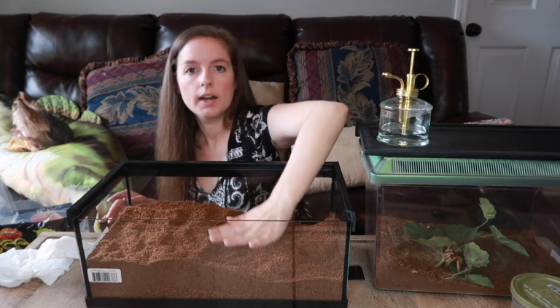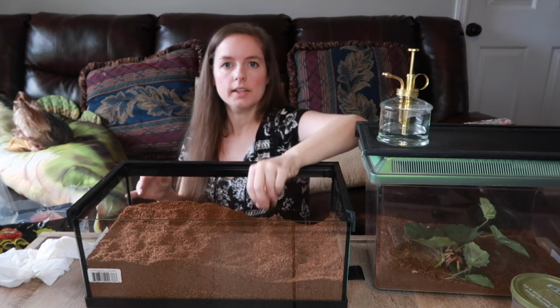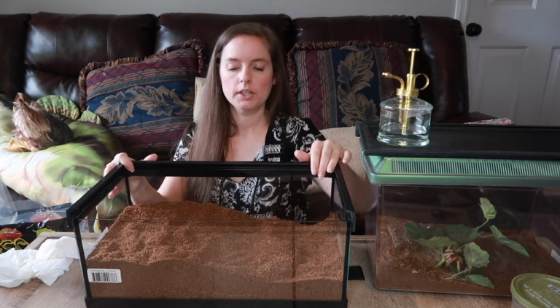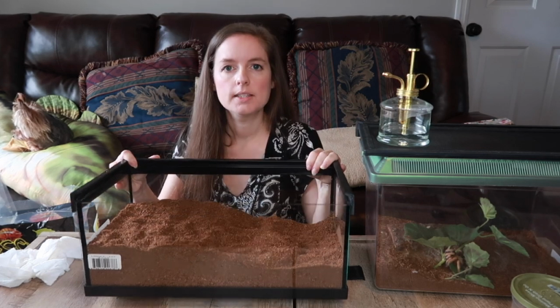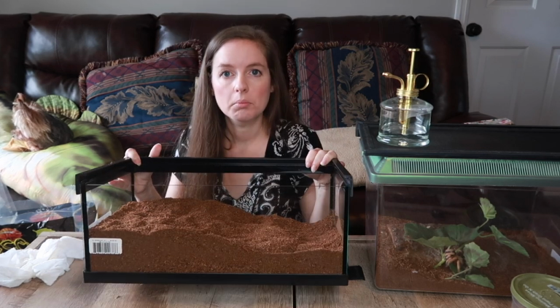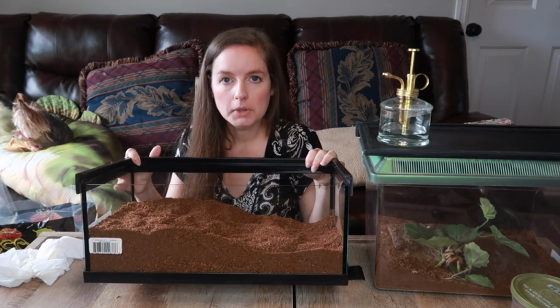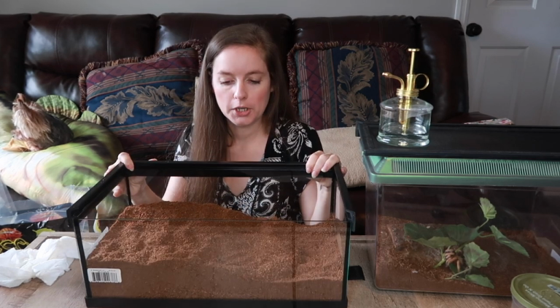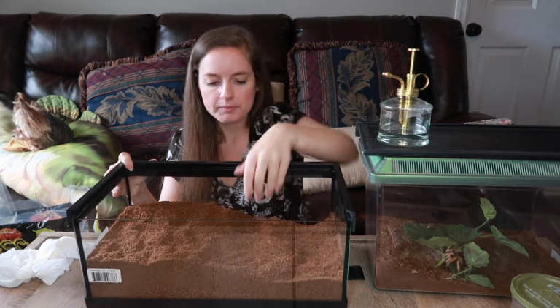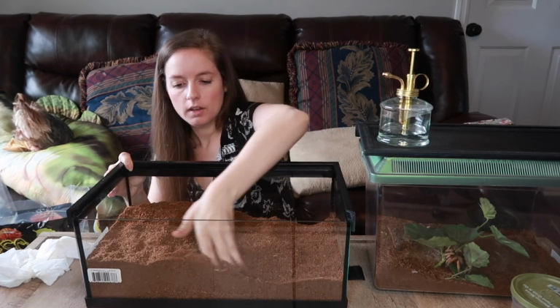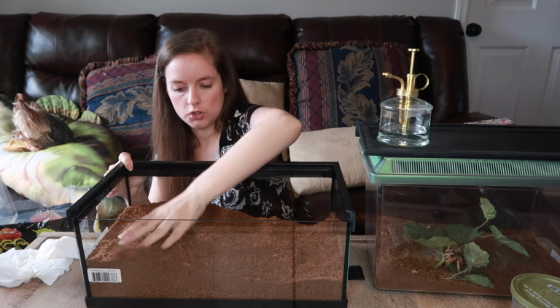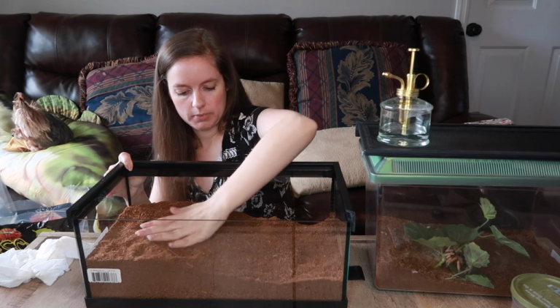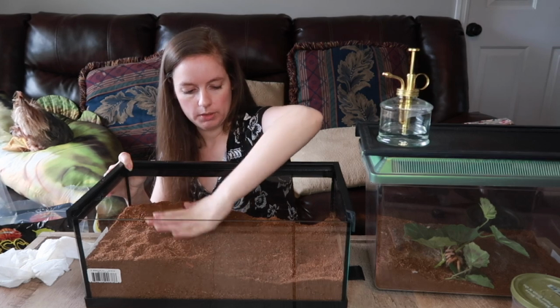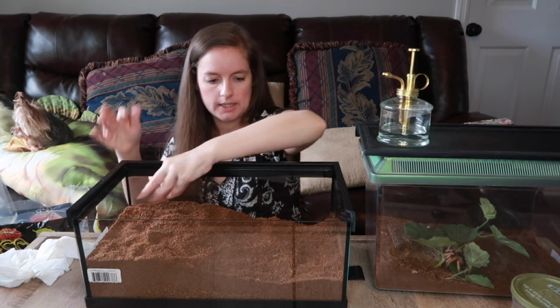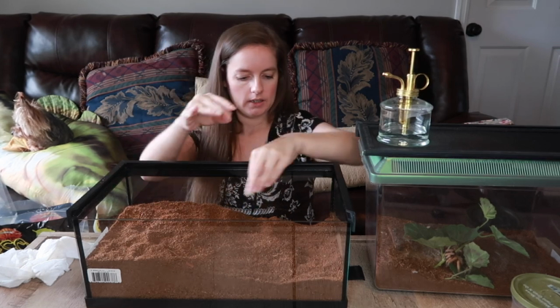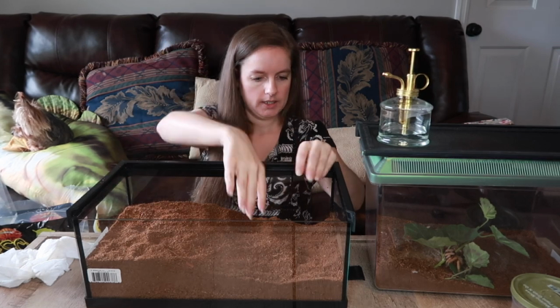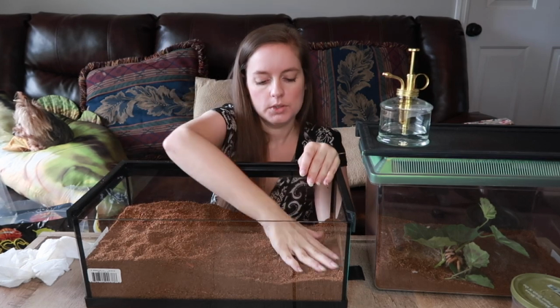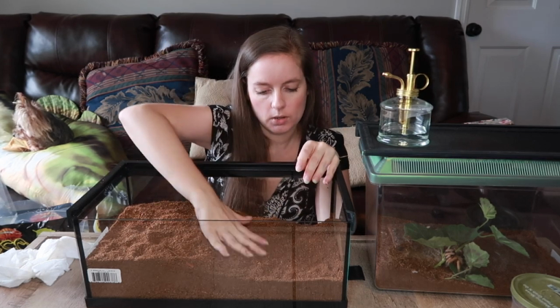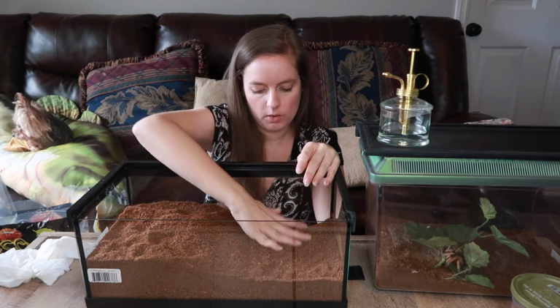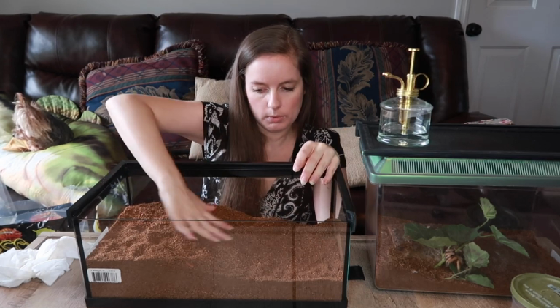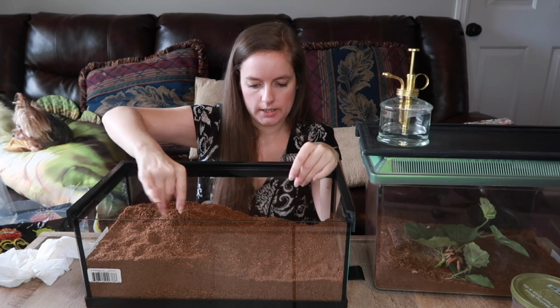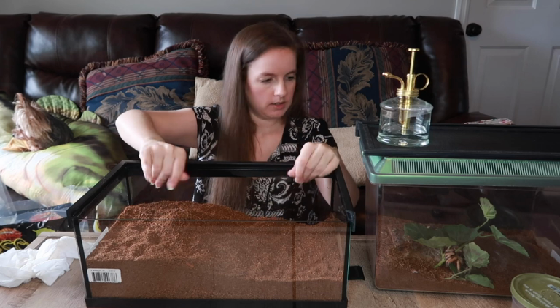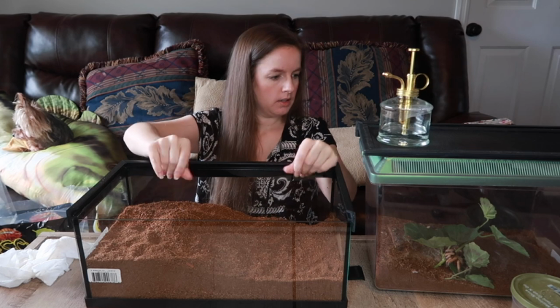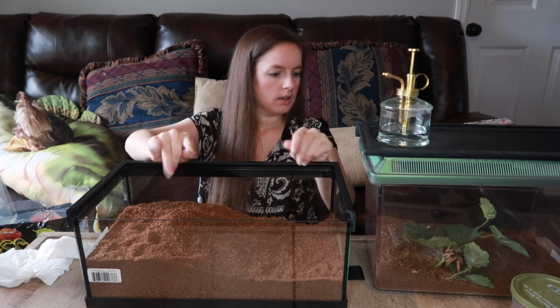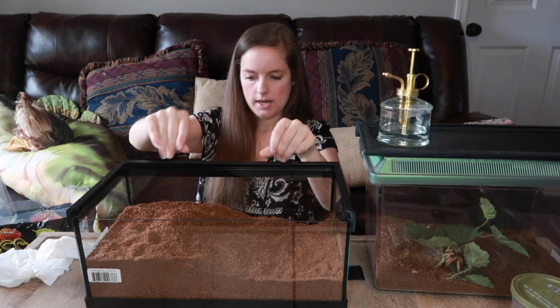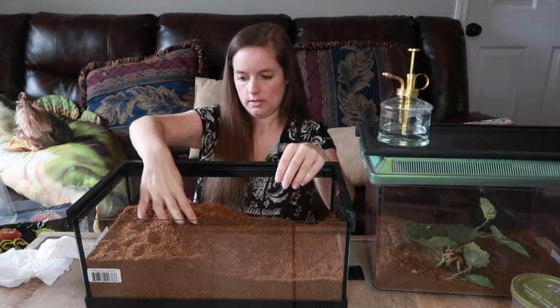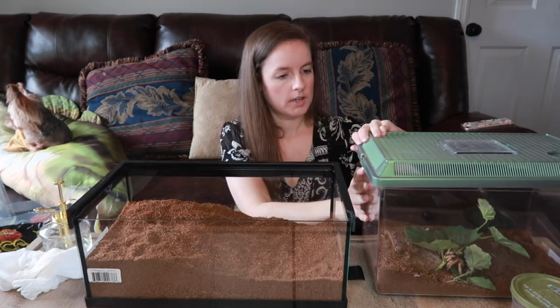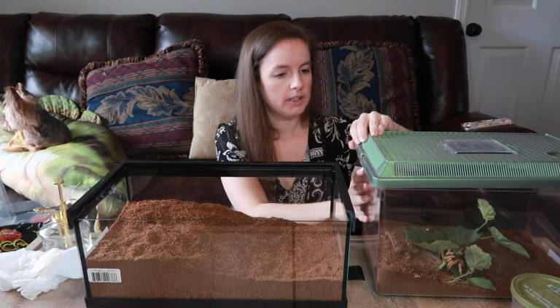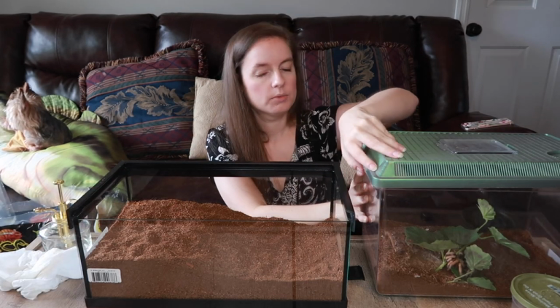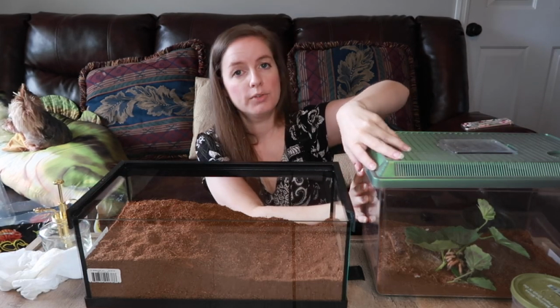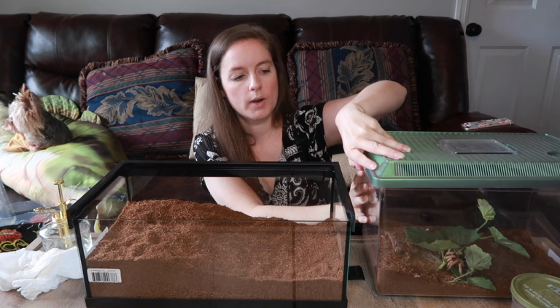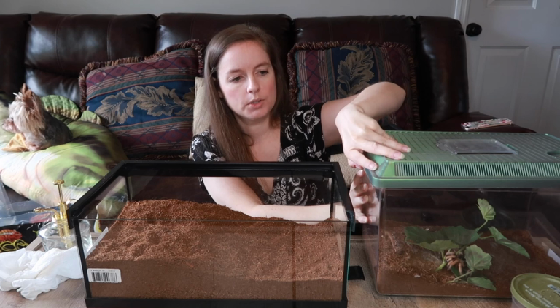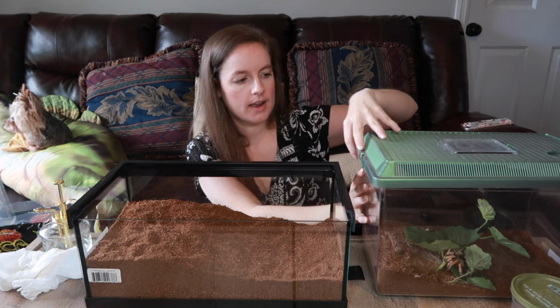That looks really good! She can have plenty of room to dig down on the deep end, and then it'll be shallower where her water bowl is going to be.